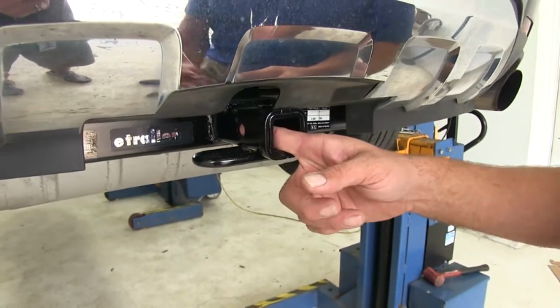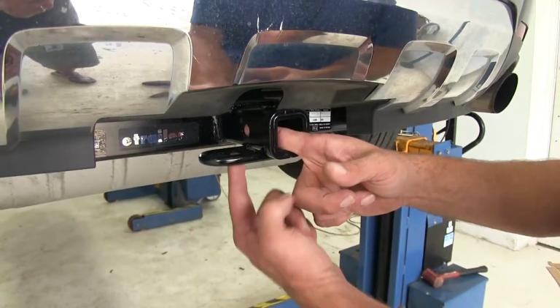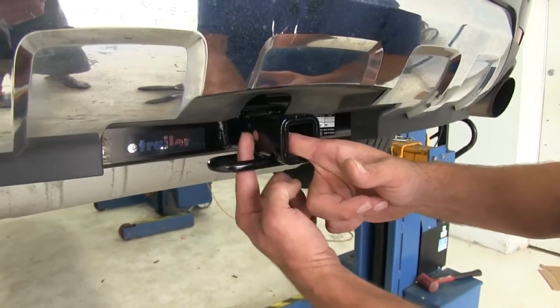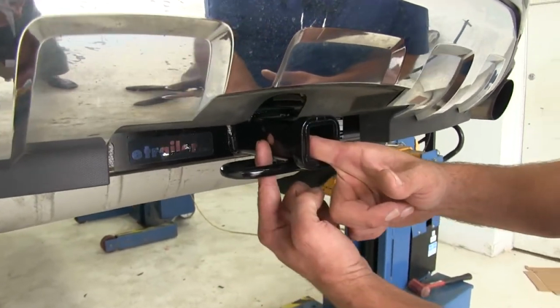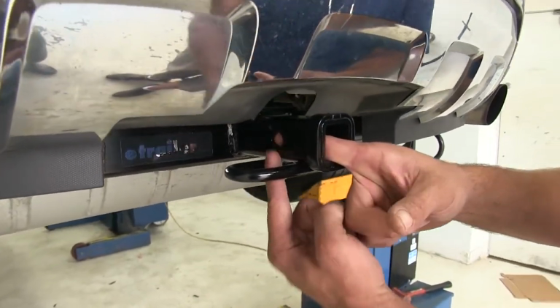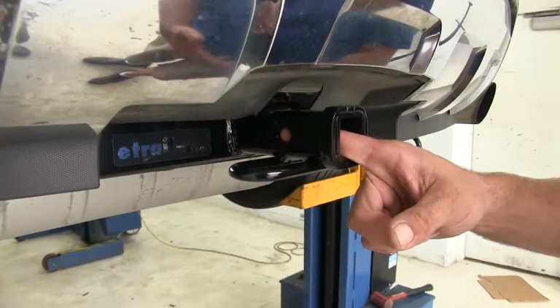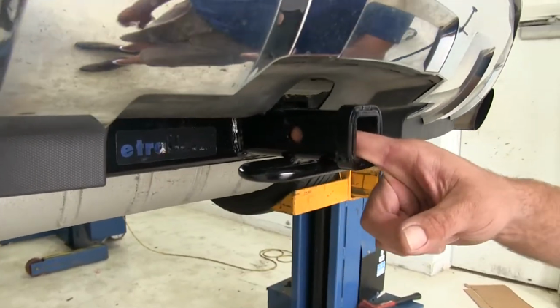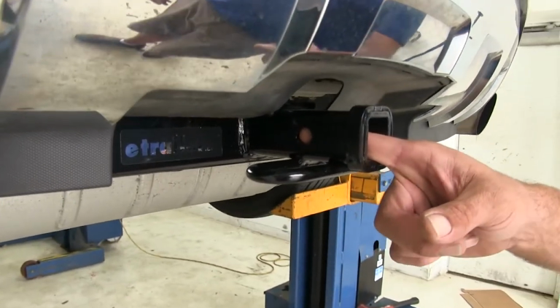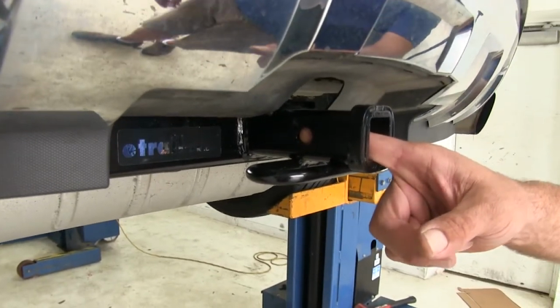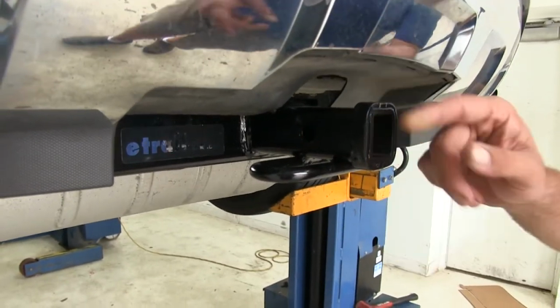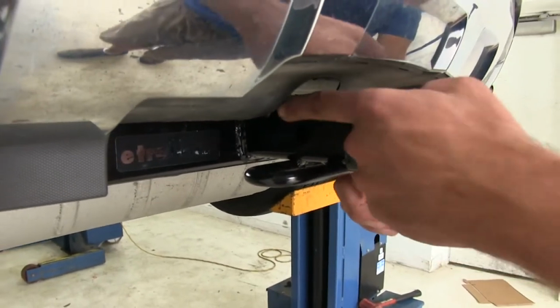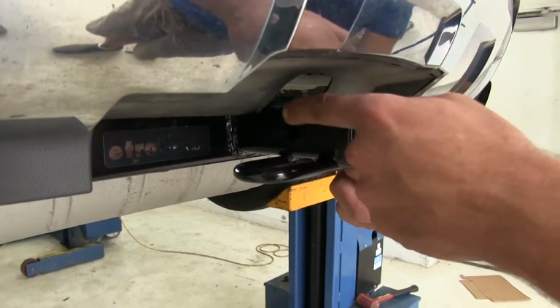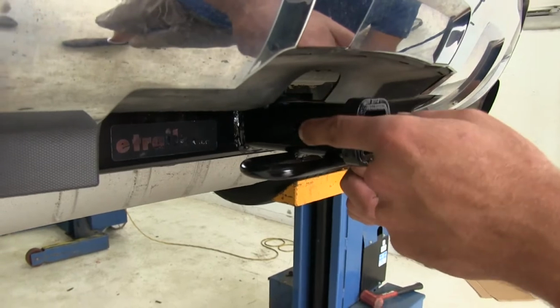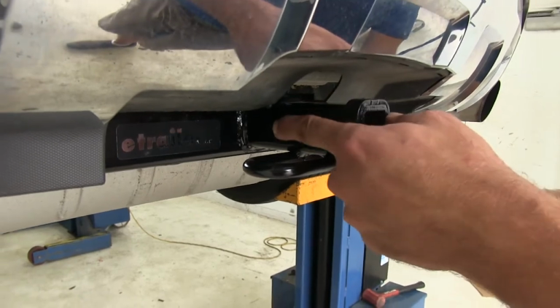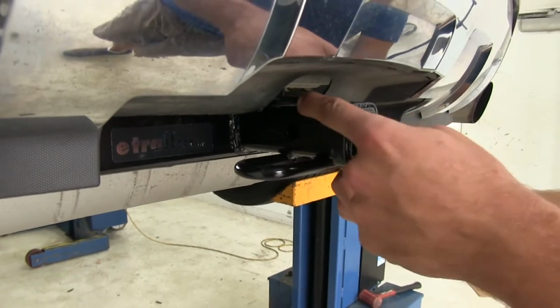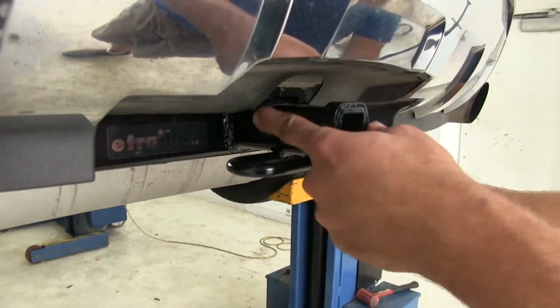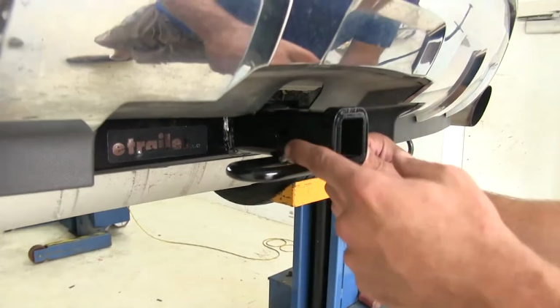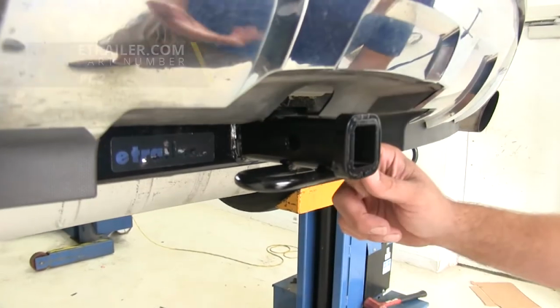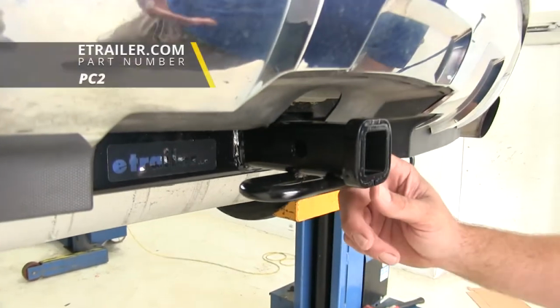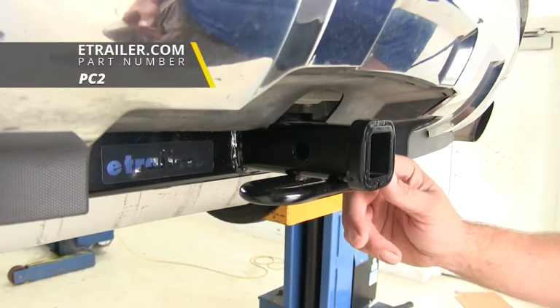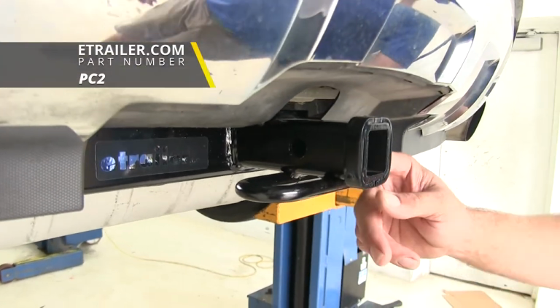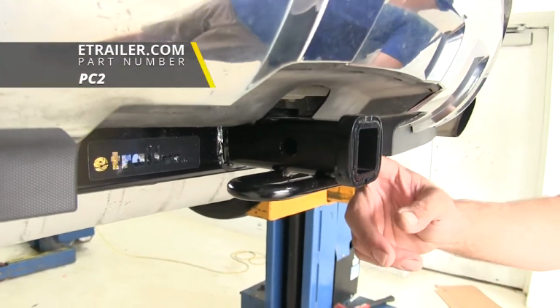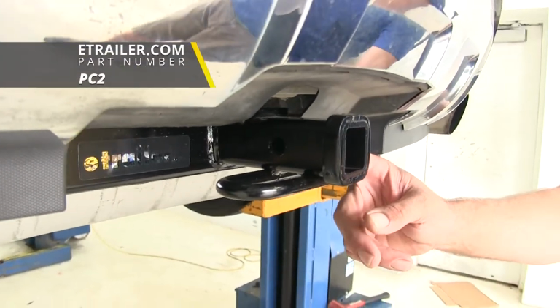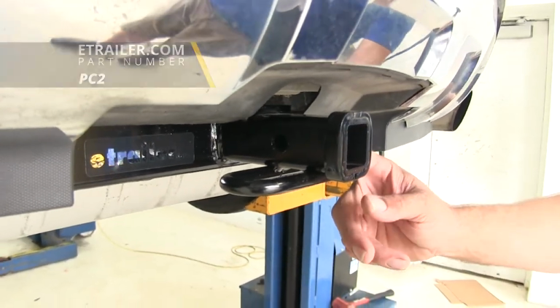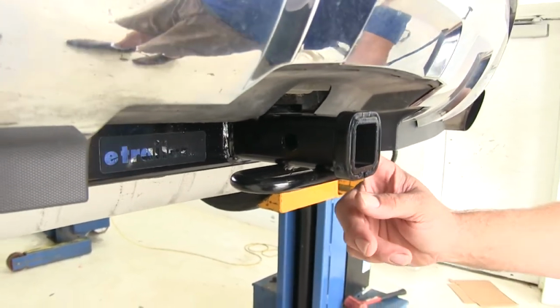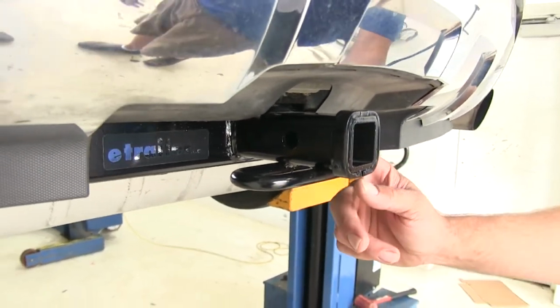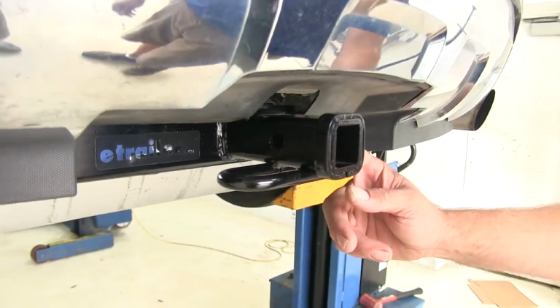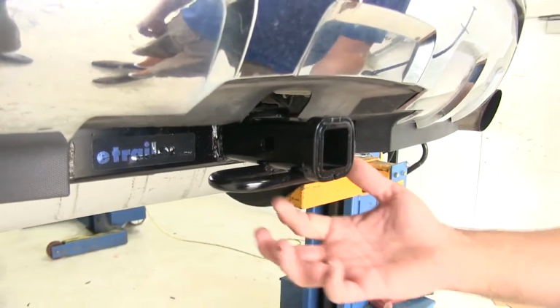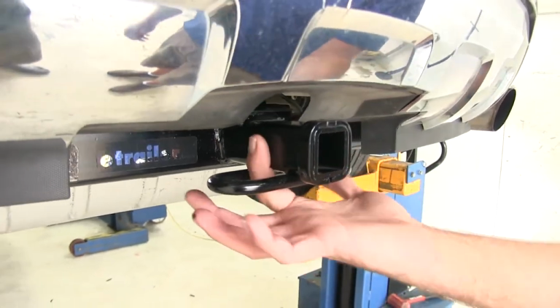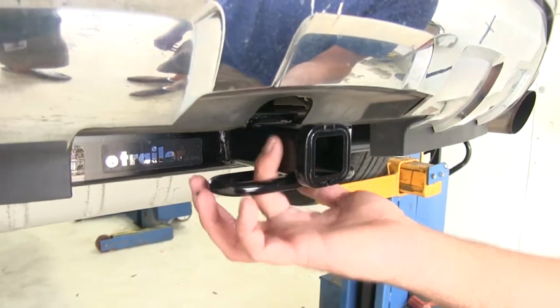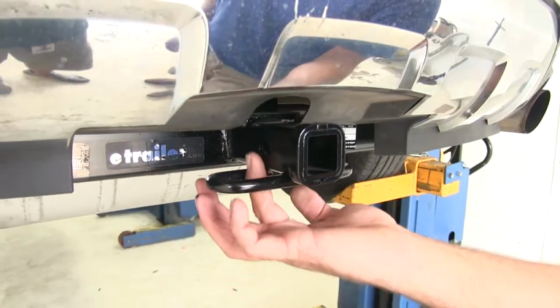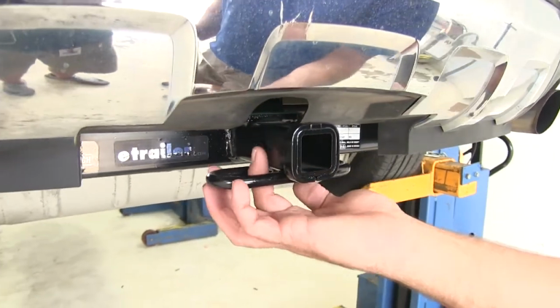You're going to have a half inch pinhole — that's what we'll secure all of the items with. There's plenty of room around there so whether you're going to use just a standard pin and clip, locking hitch pin, or anti-rattle device, you should have plenty of room for that.